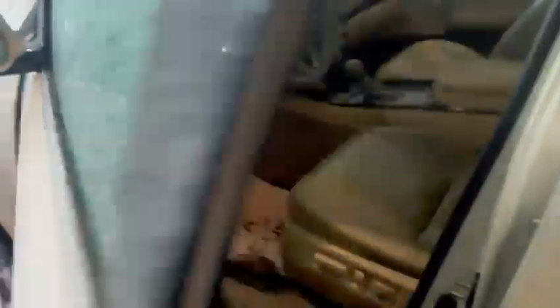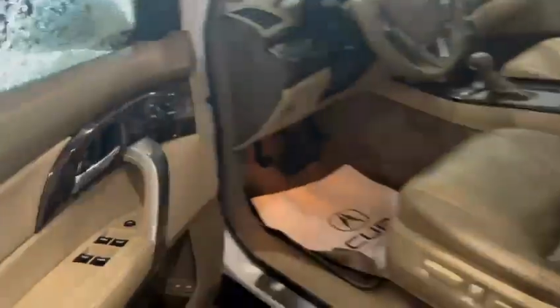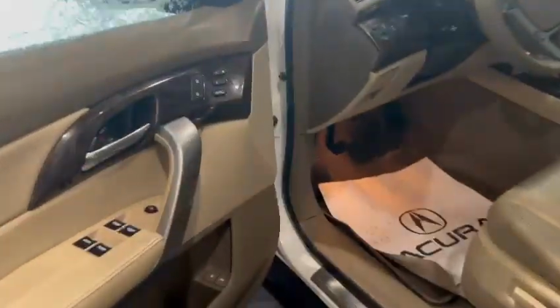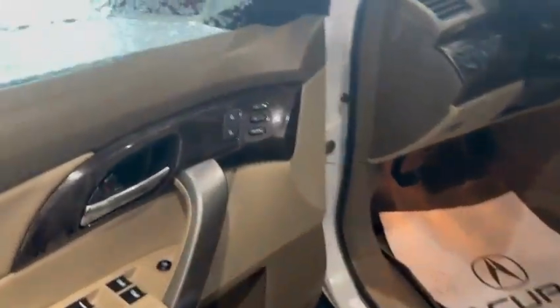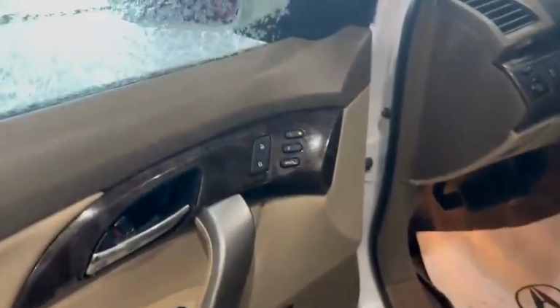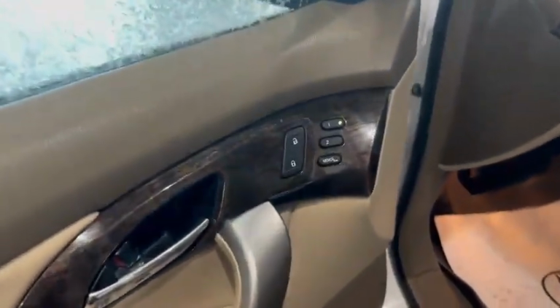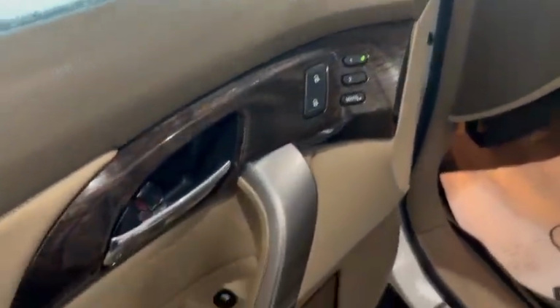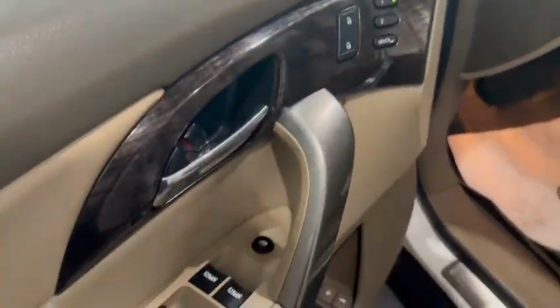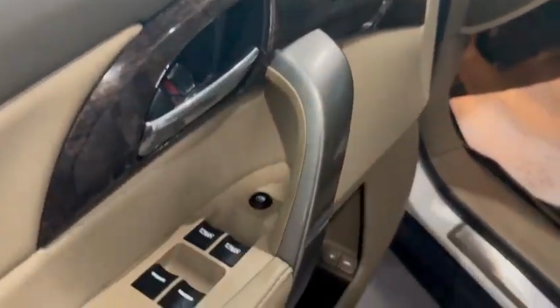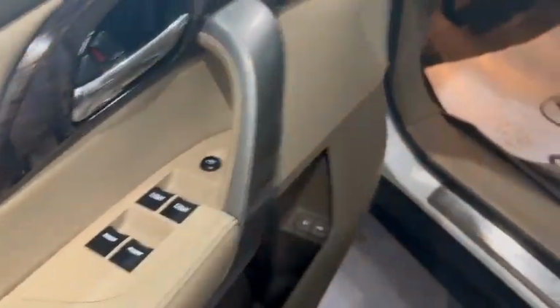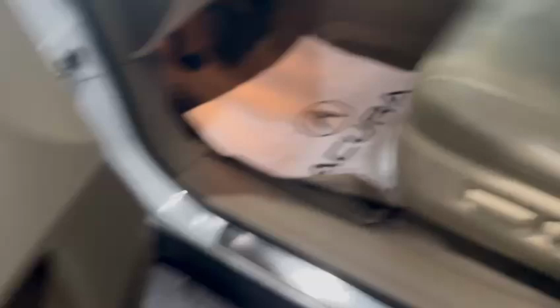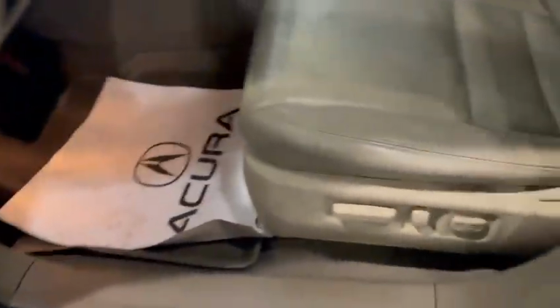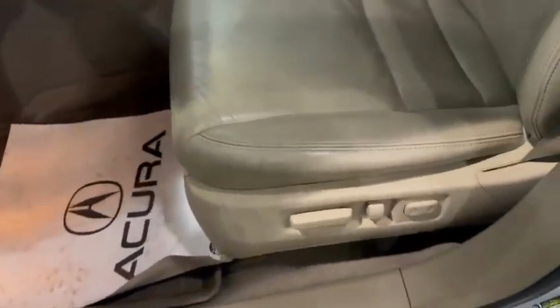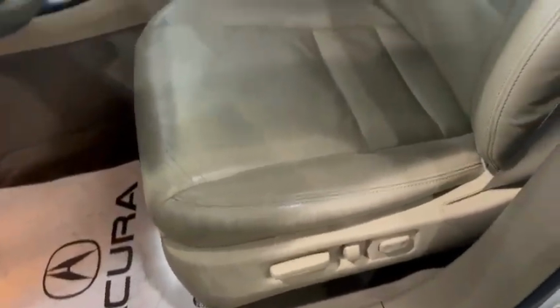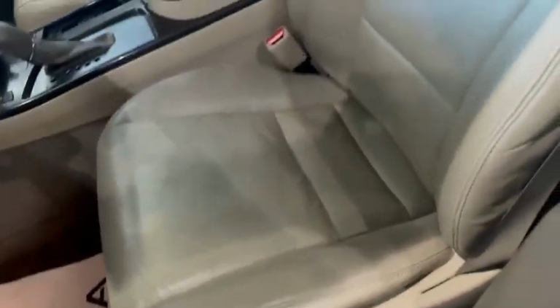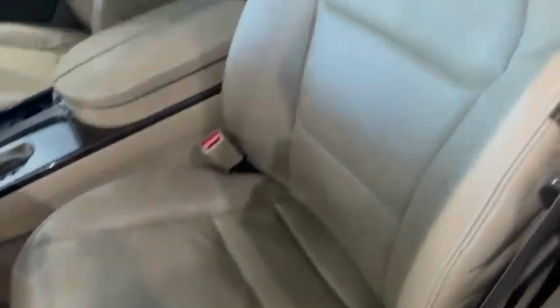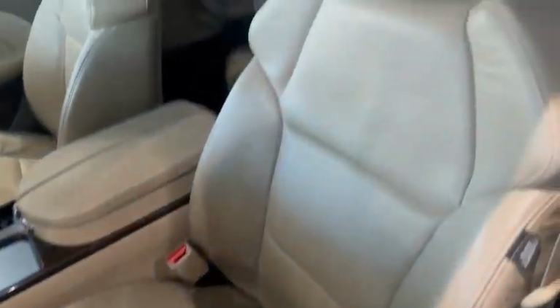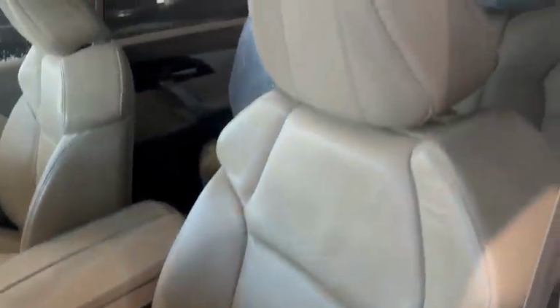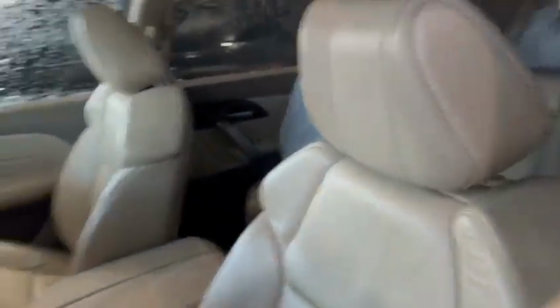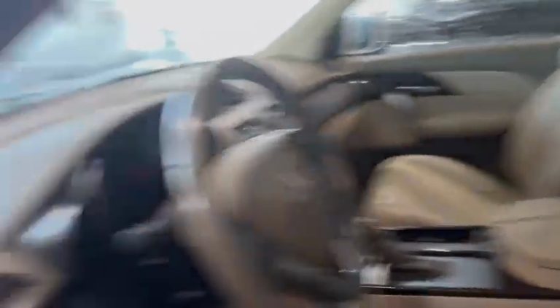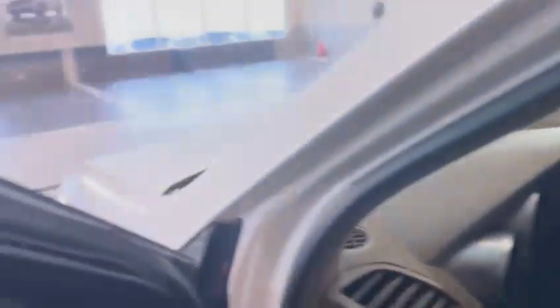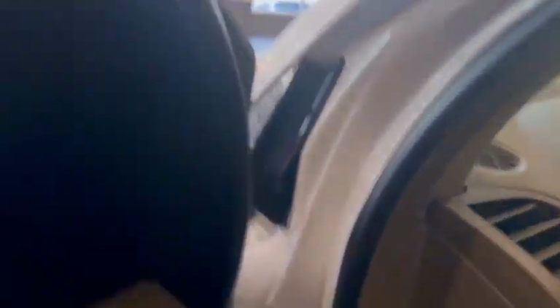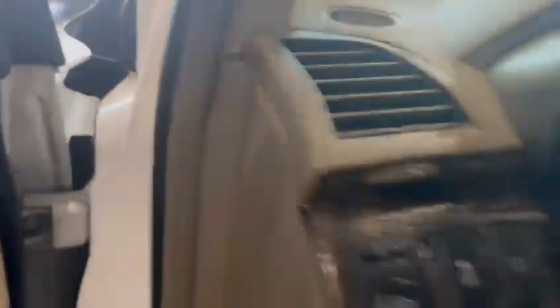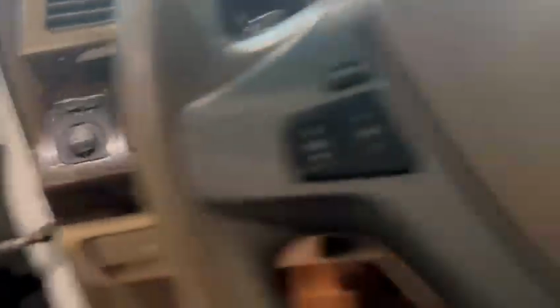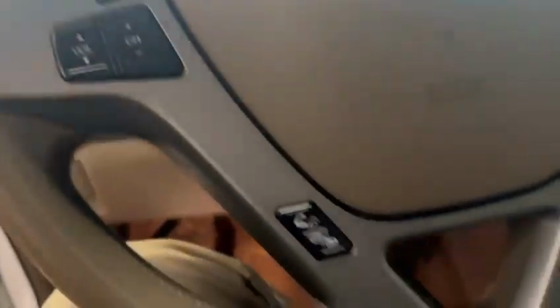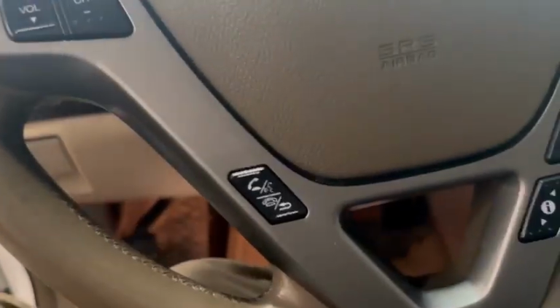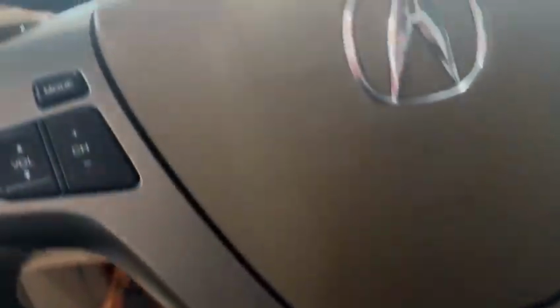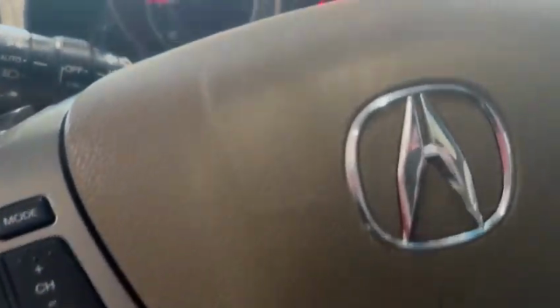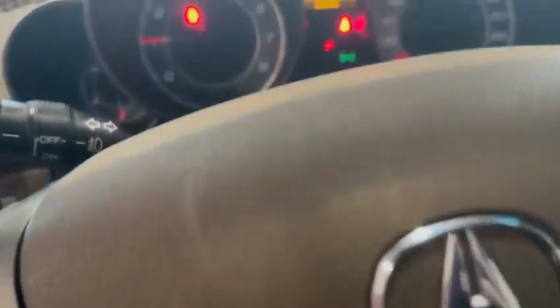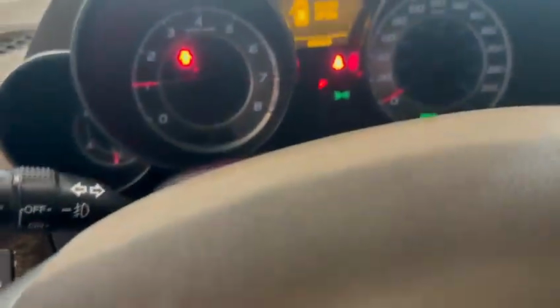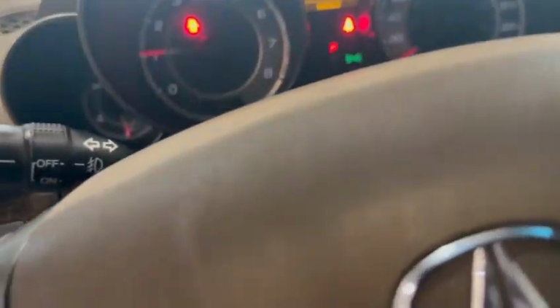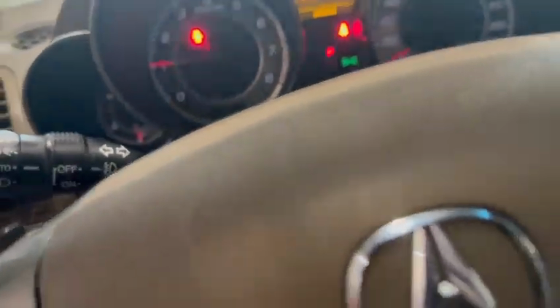Getting into the front seat, this one comes with the dual memory seat, power windows, power locks, power adjustable driver seat with lumbar support. Very well maintained leather, telescopic steering wheel, and this one also does come with Bluetooth for hands-free calling.